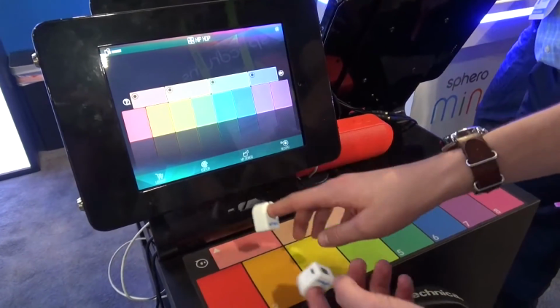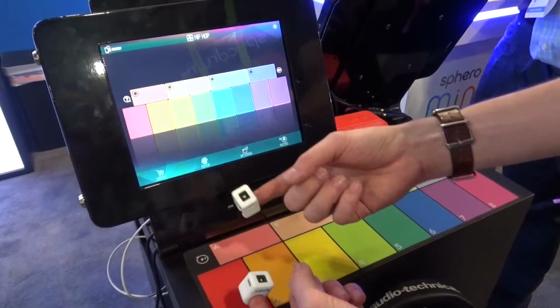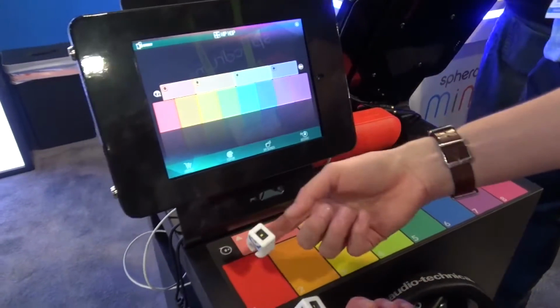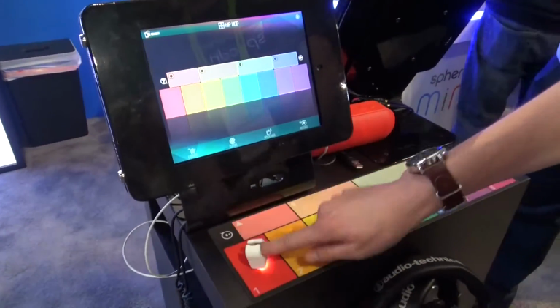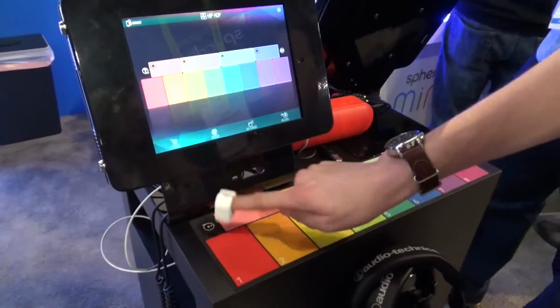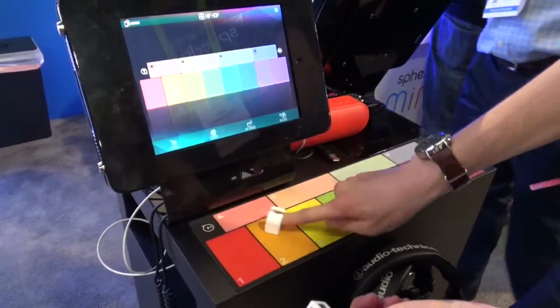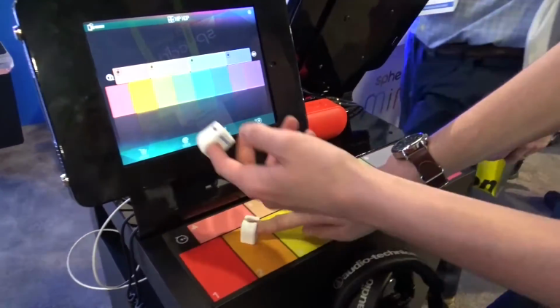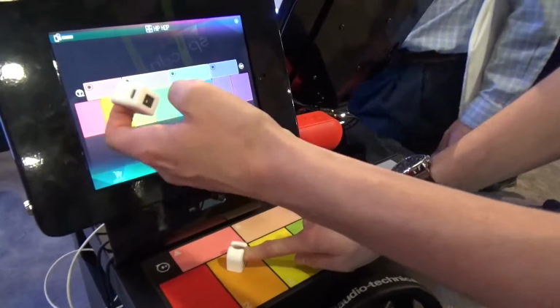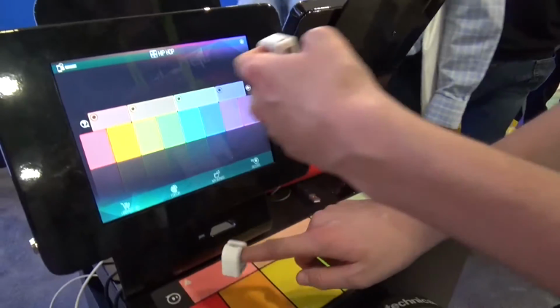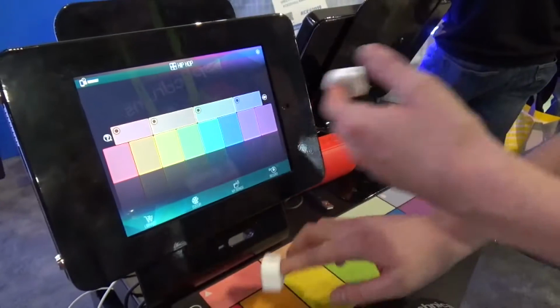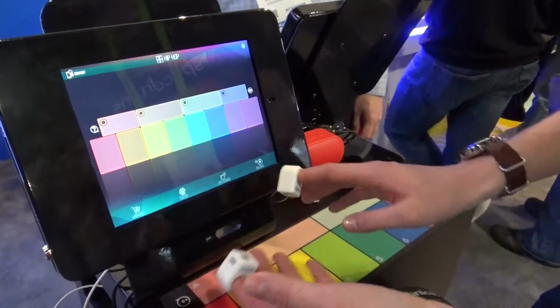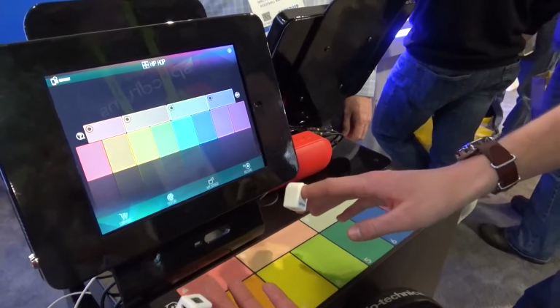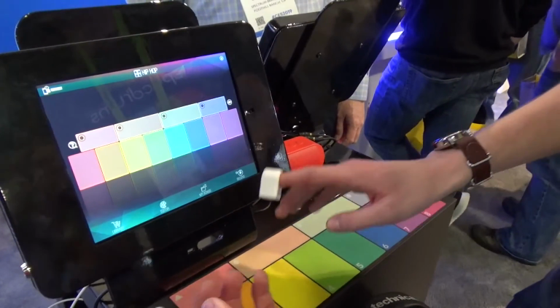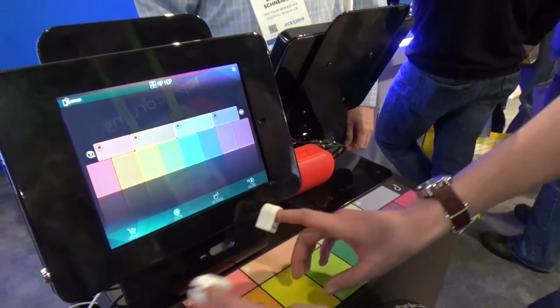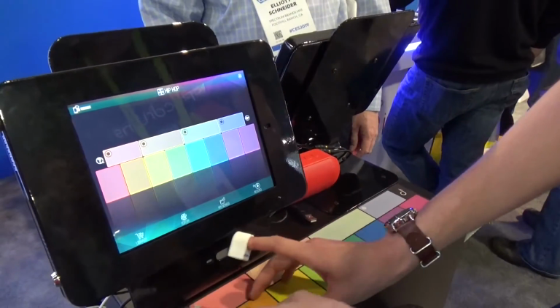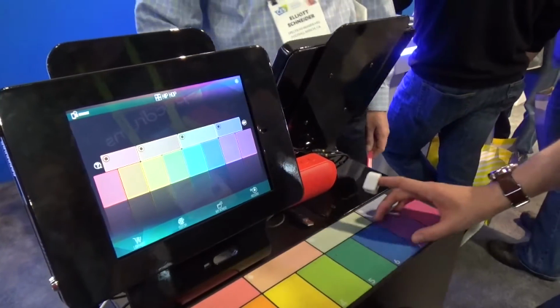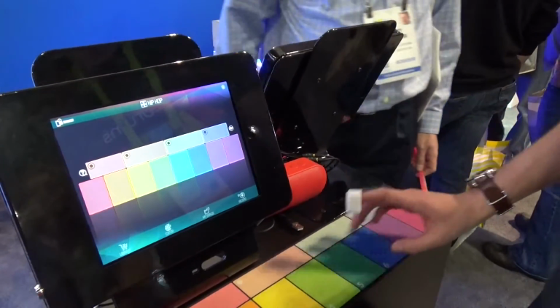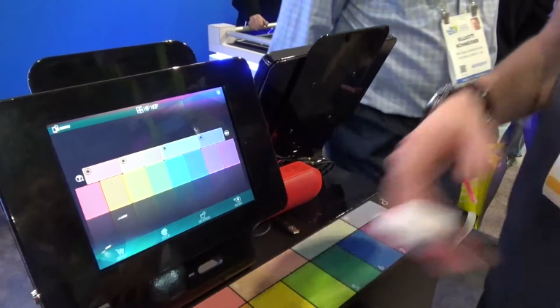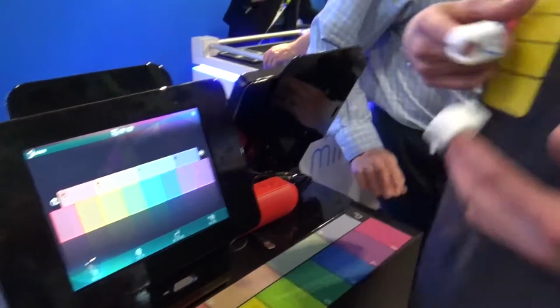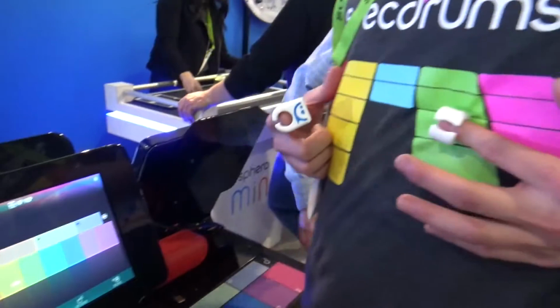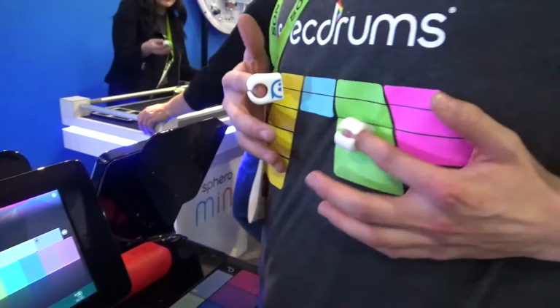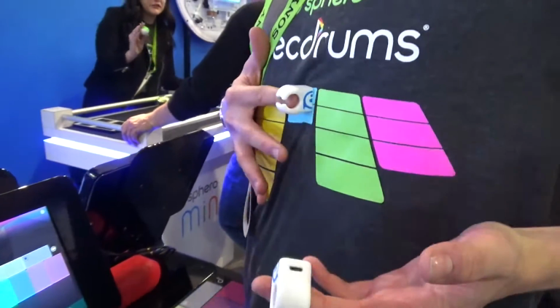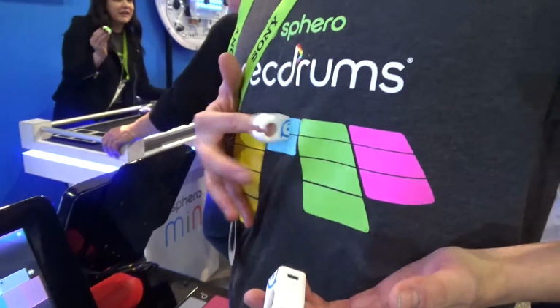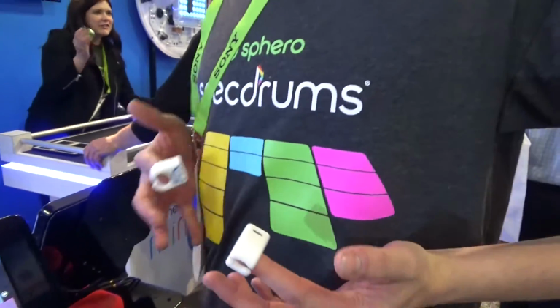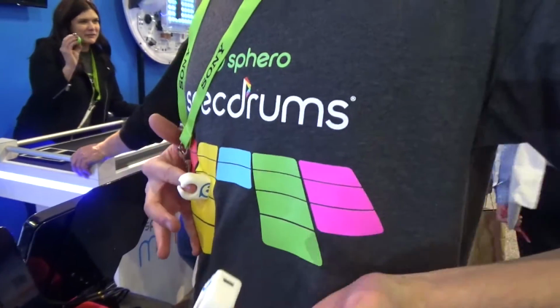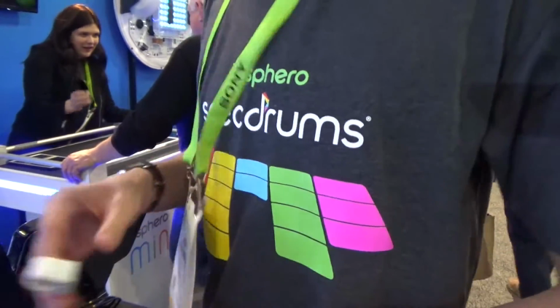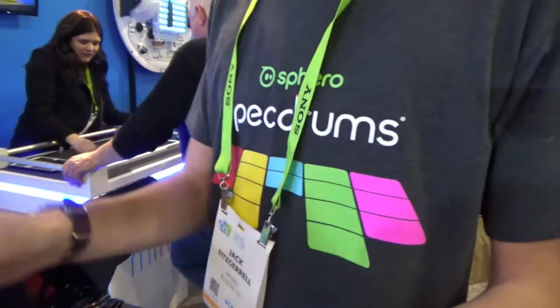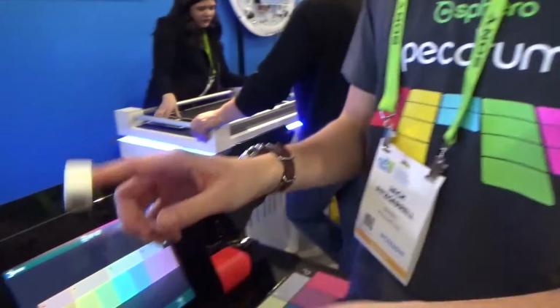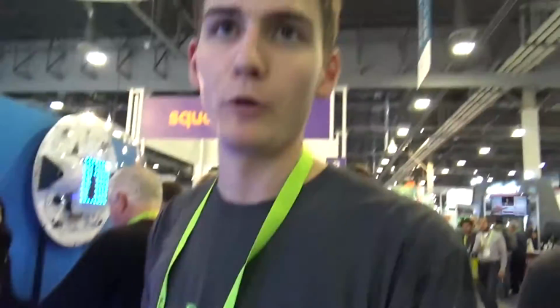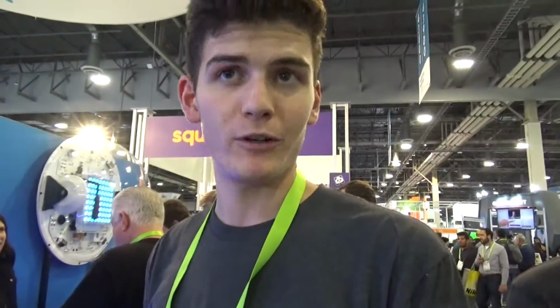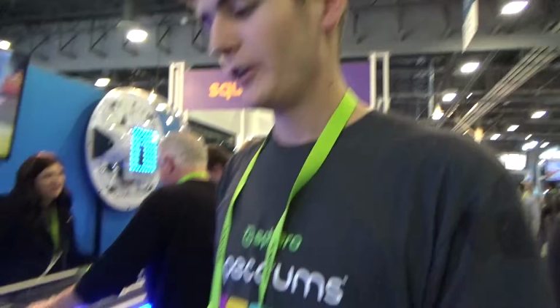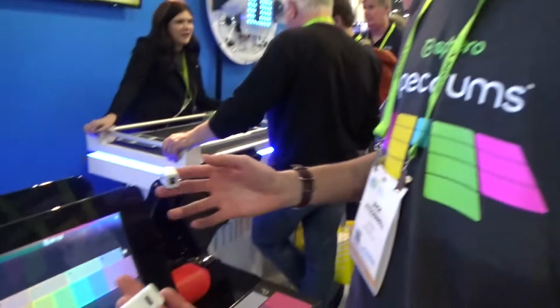The rings have a color sensor, so that you can tap on different colors in the world around you to play music. We make this mat with colors on it, but you can play on any colors in the world around you. You can draw an instrument, you can play on a bowl of fruit, you can play on anything.